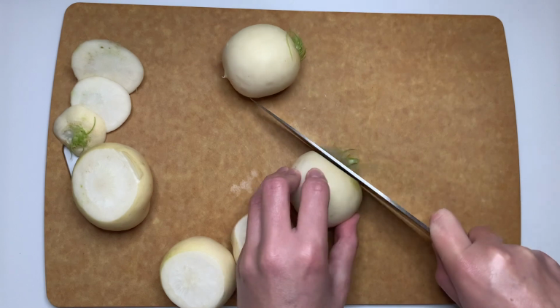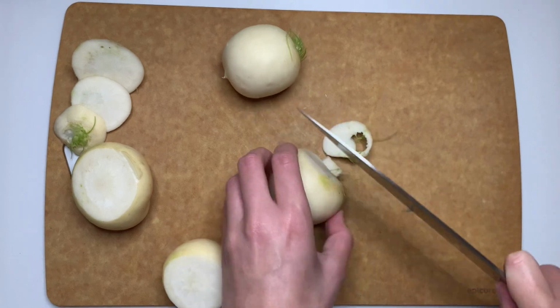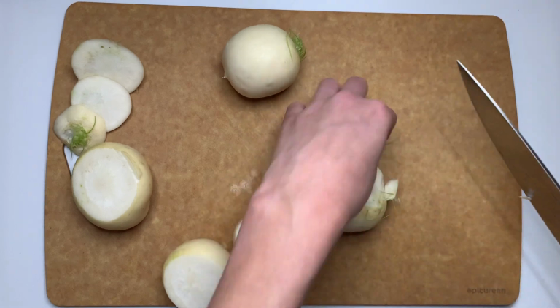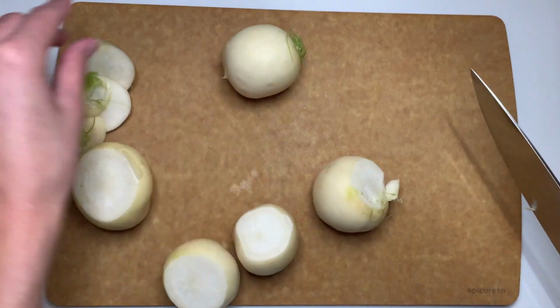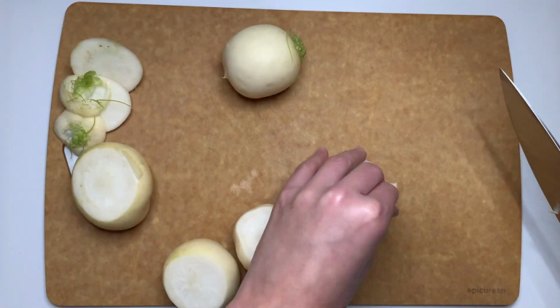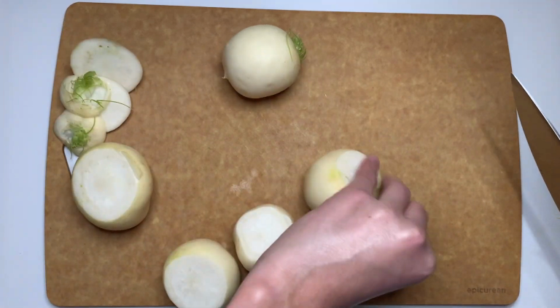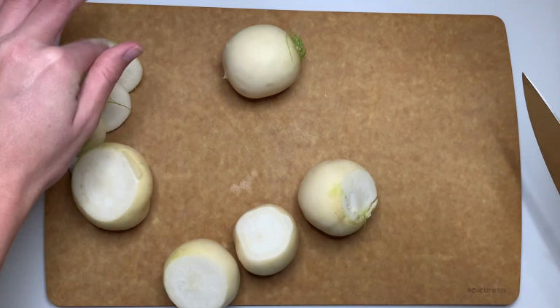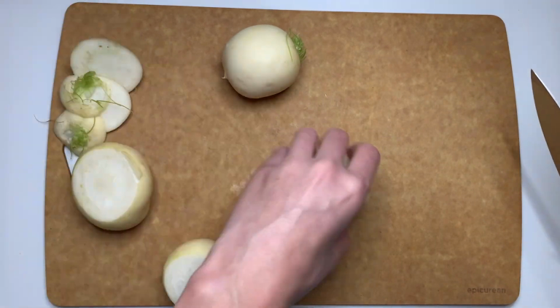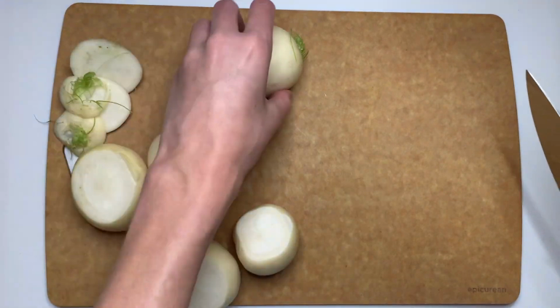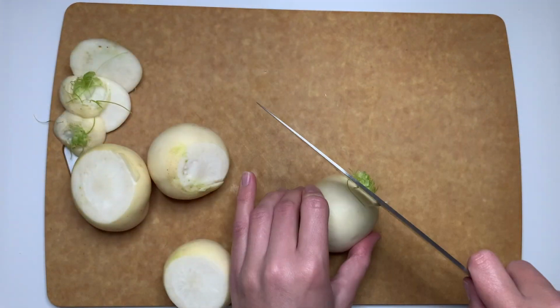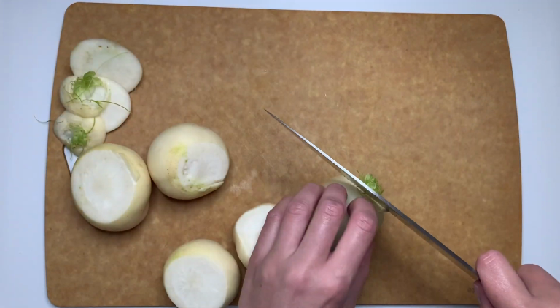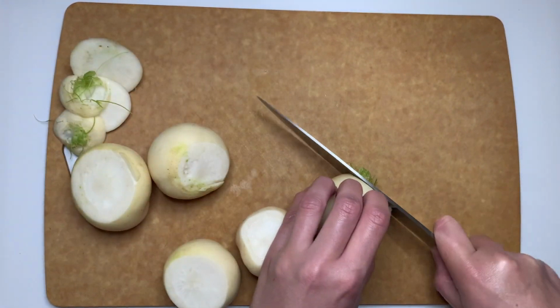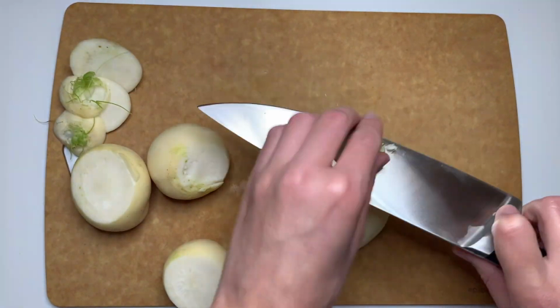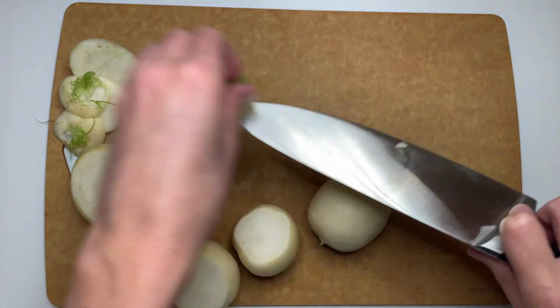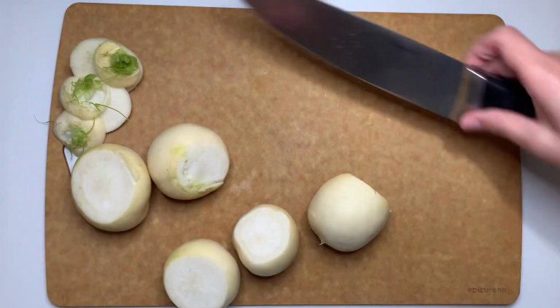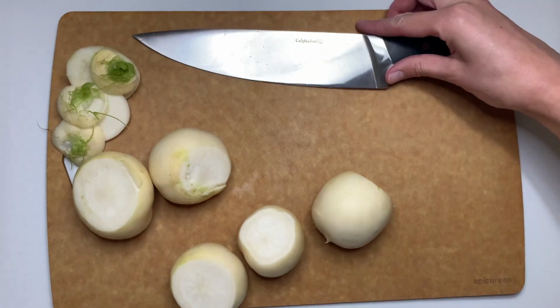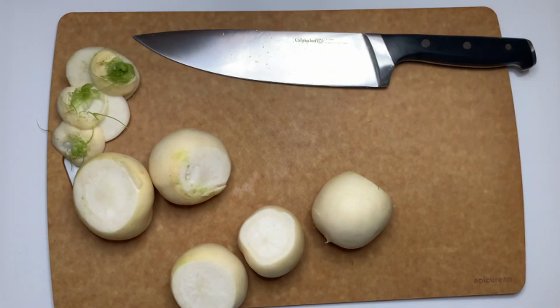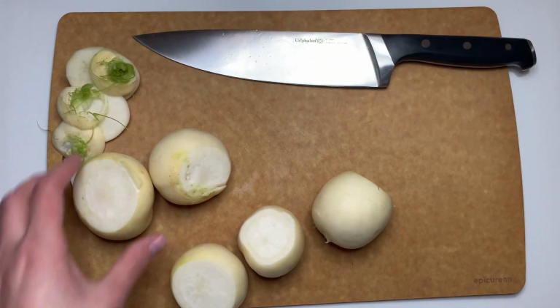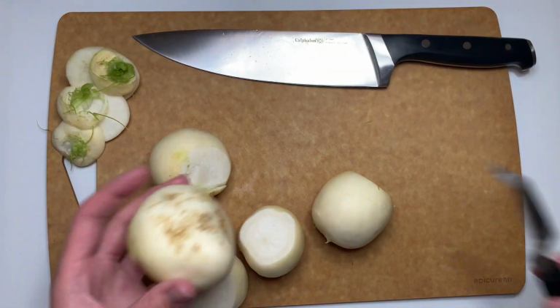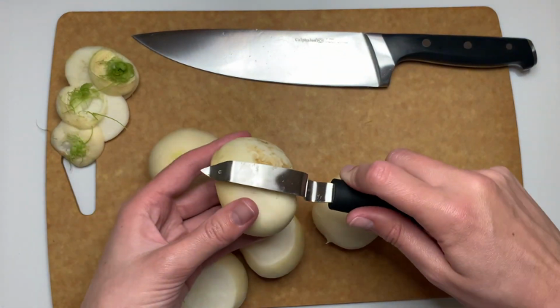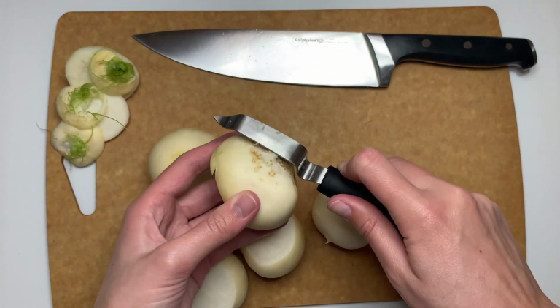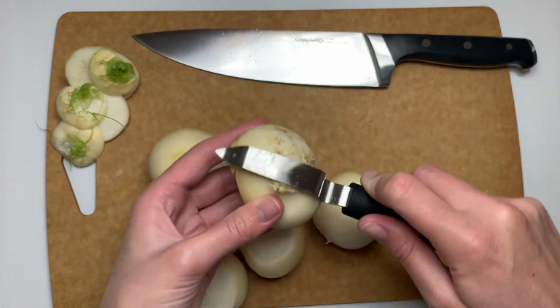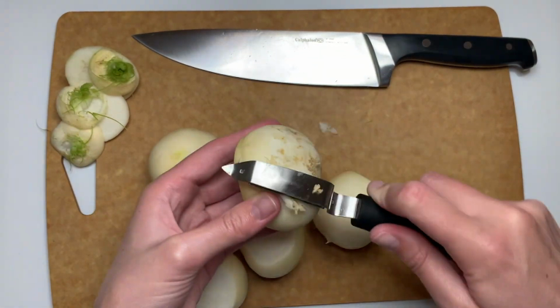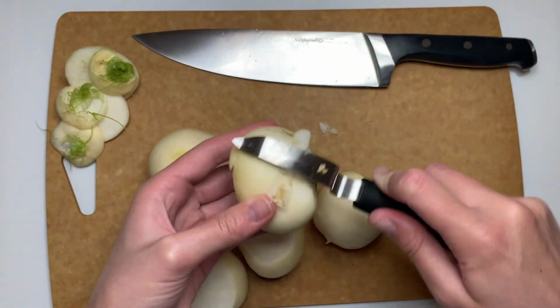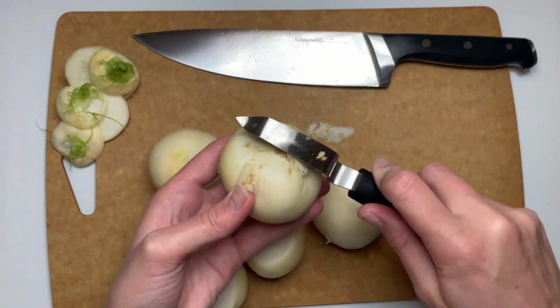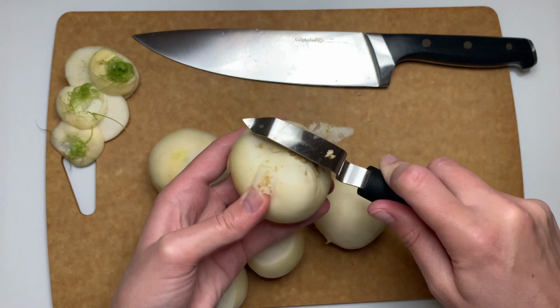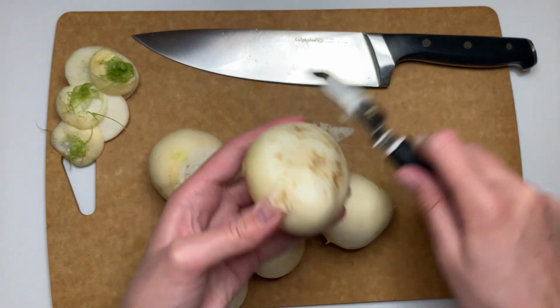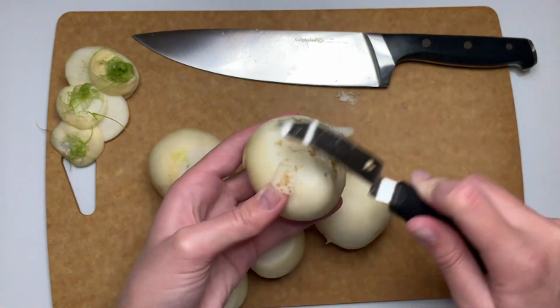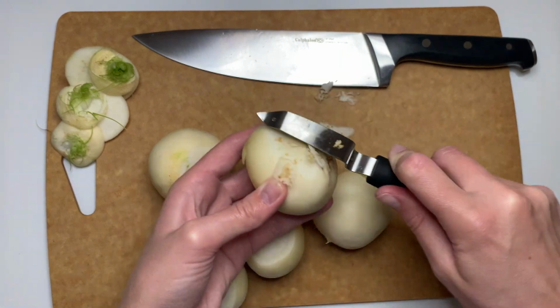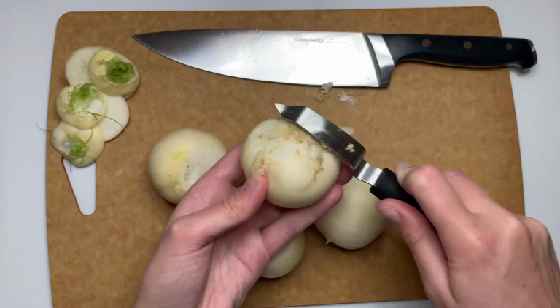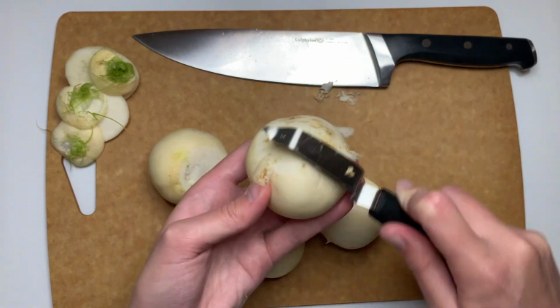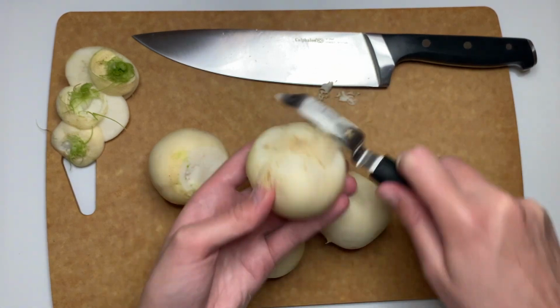This week we are going to be making a Parmesan crusted turnip. These are some beautiful turnips that I got from Kelsey's farm and they are absolutely delicious. You almost don't even need to peel any of them because their skin is perfect.